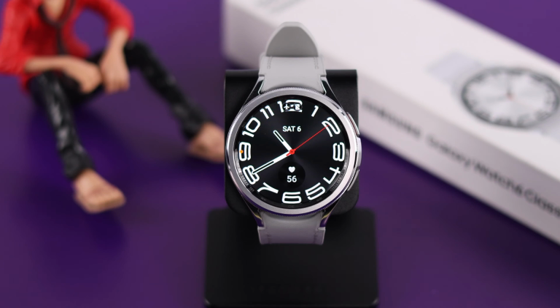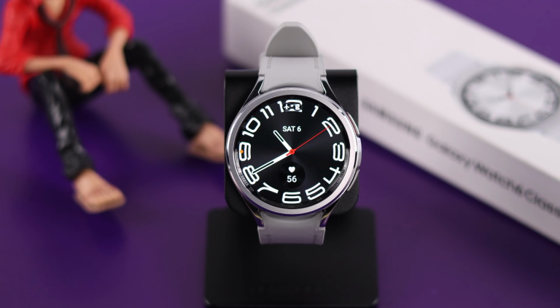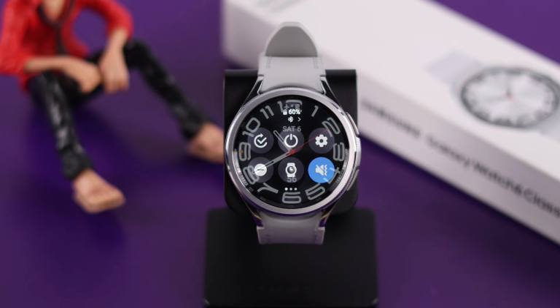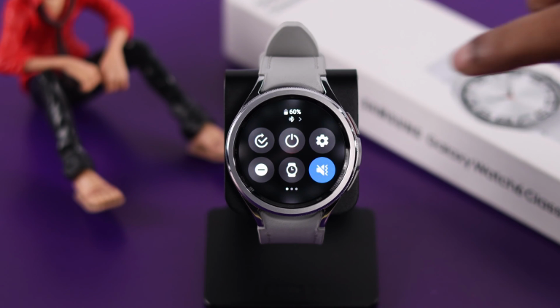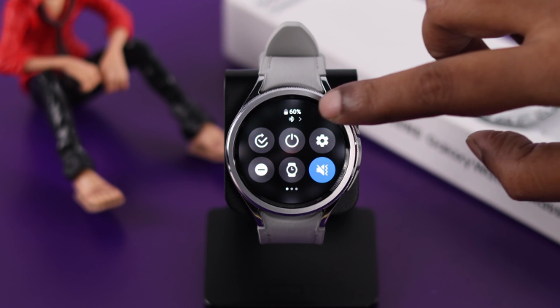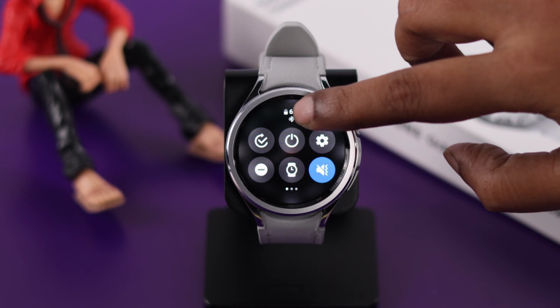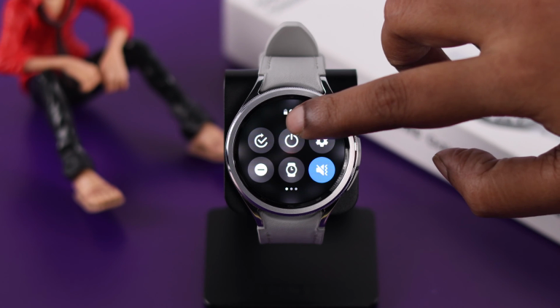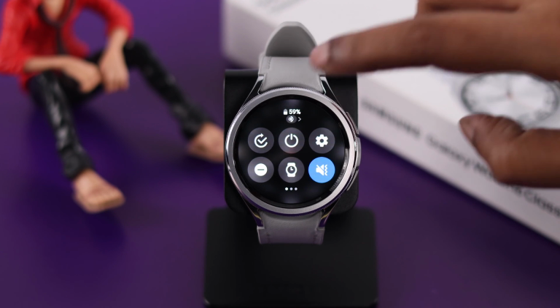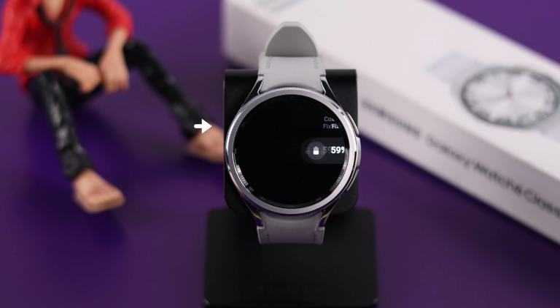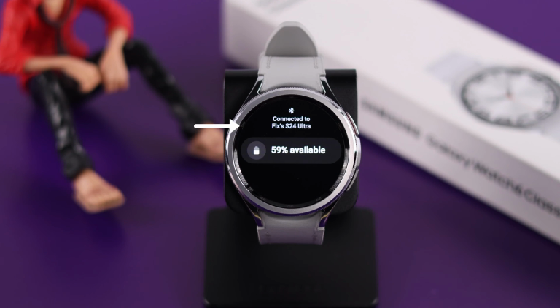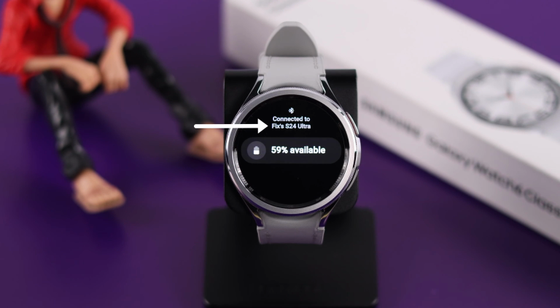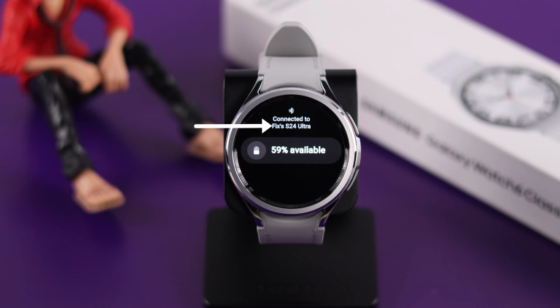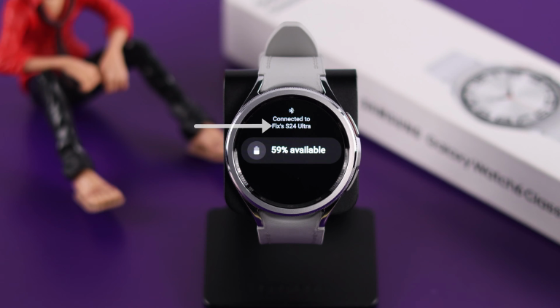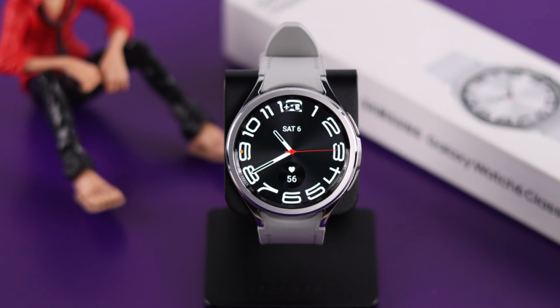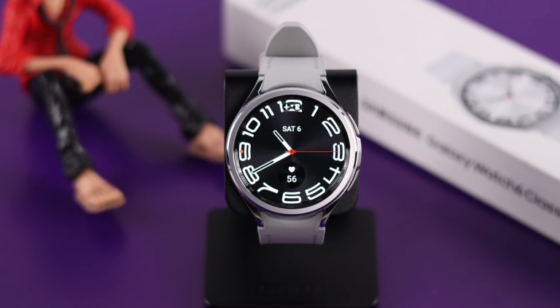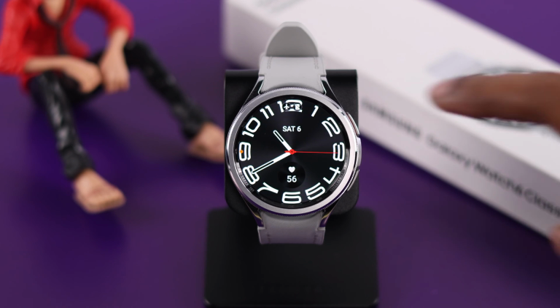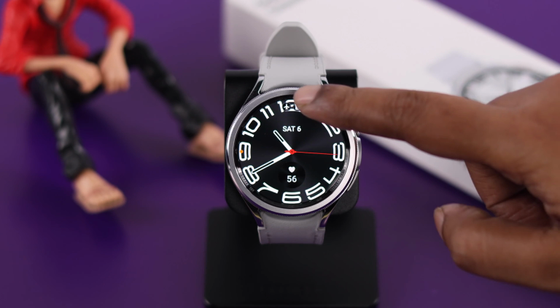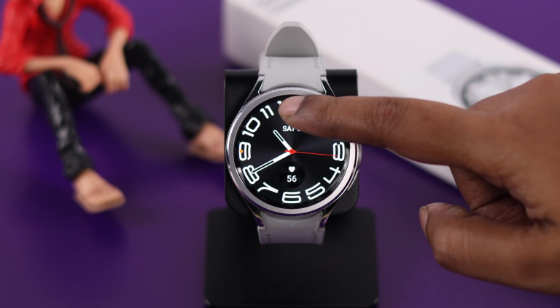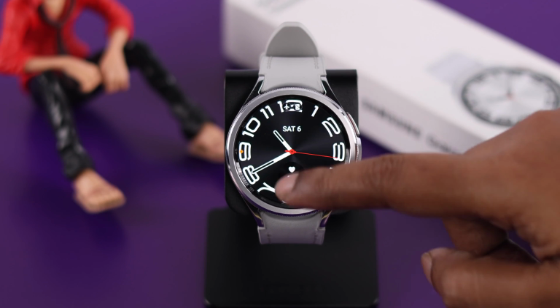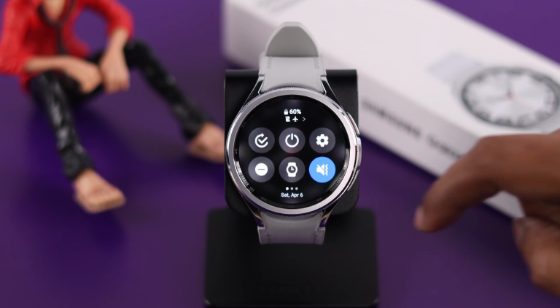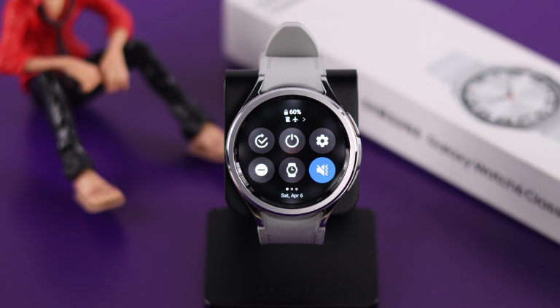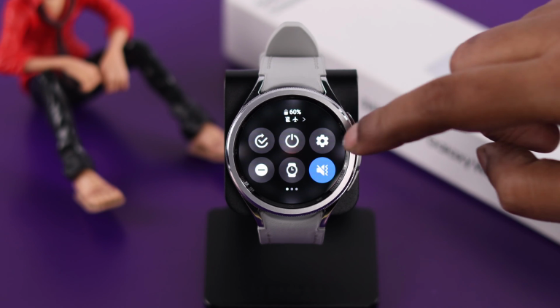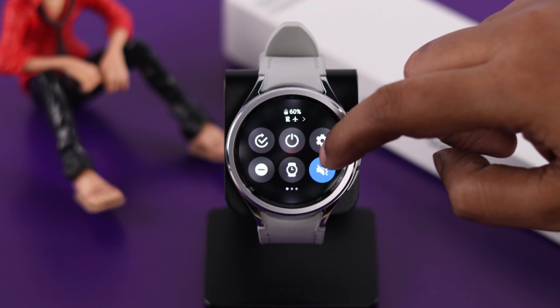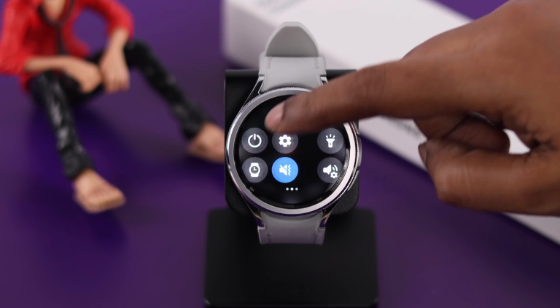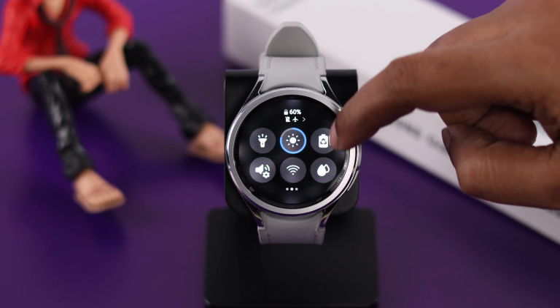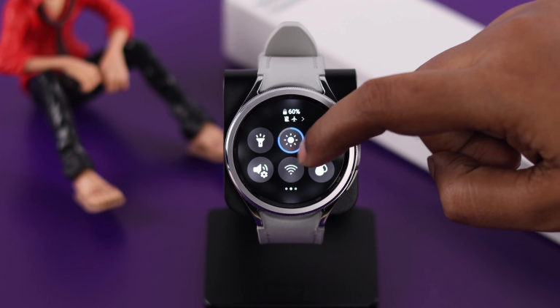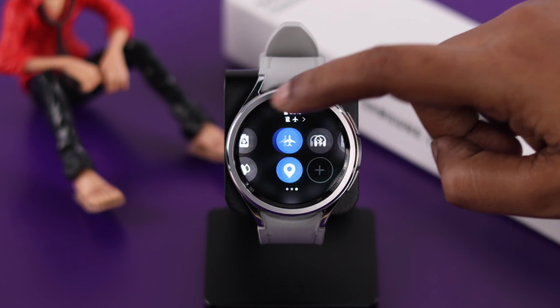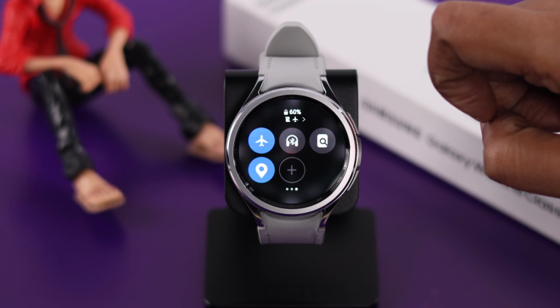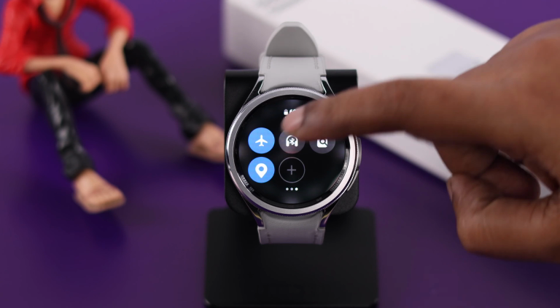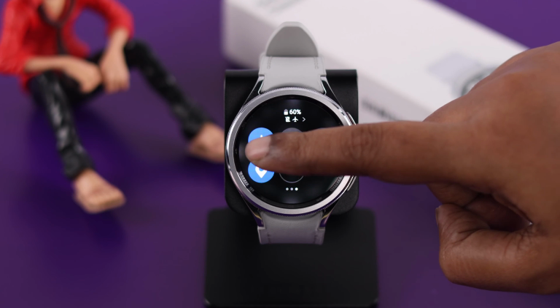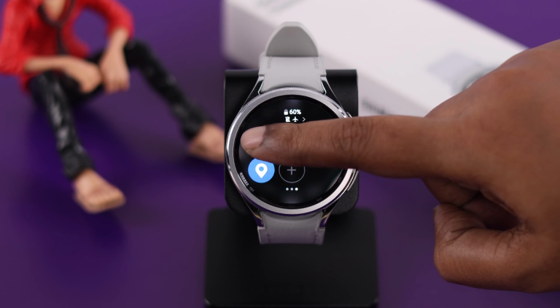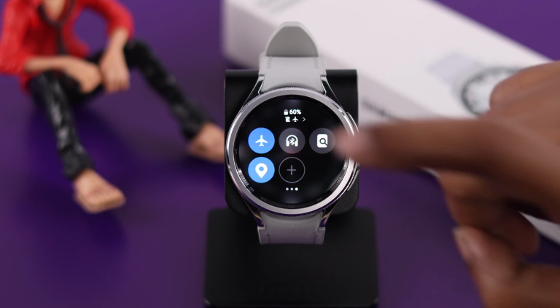First of all, please make sure your watch is connected via Bluetooth to your phone. At the same time, swipe down on the watch screen and make sure airplane mode is not accidentally turned on.